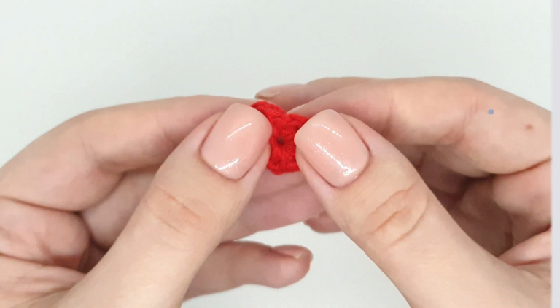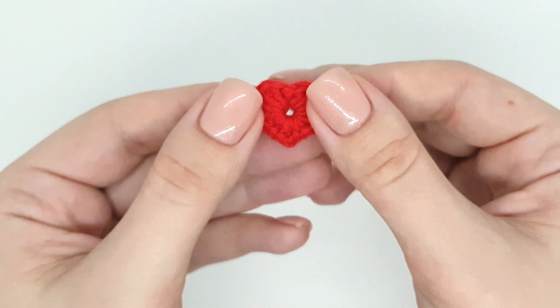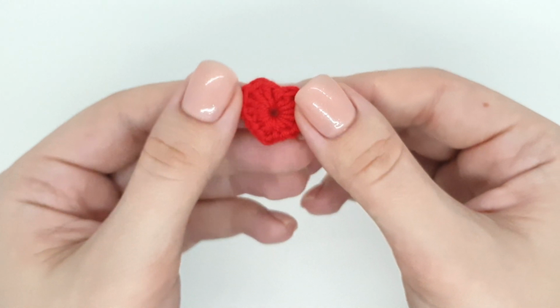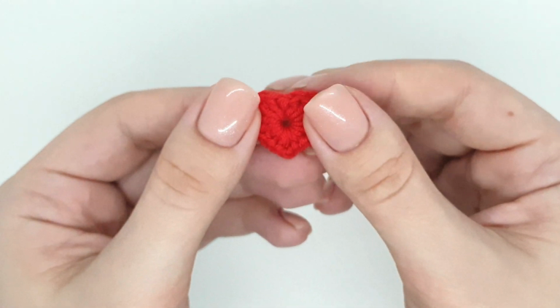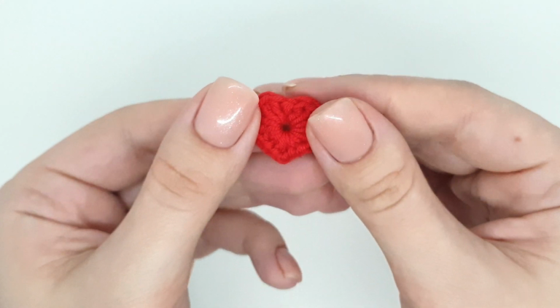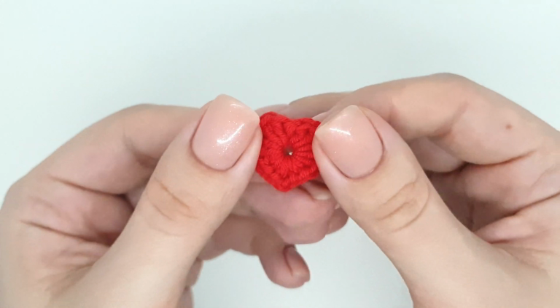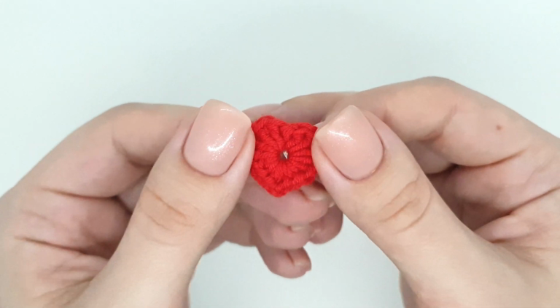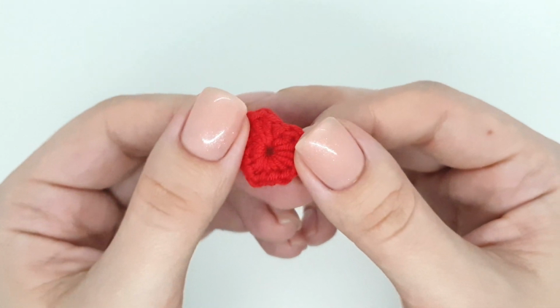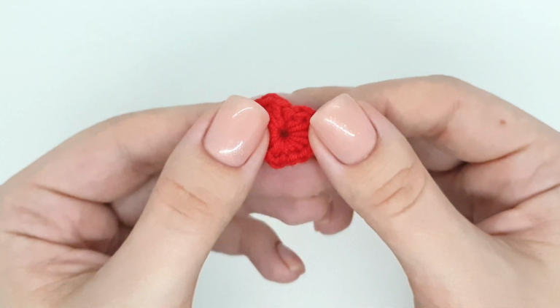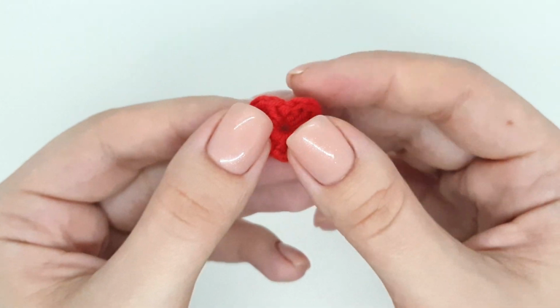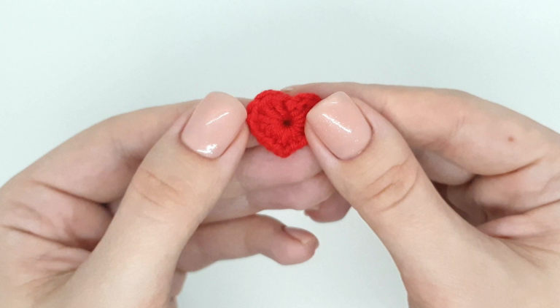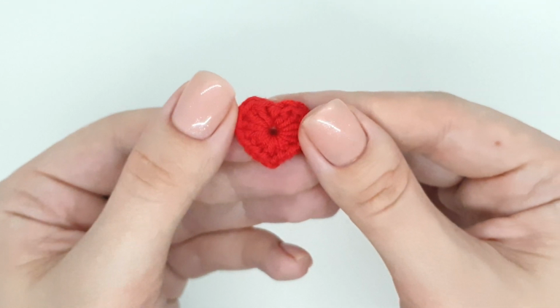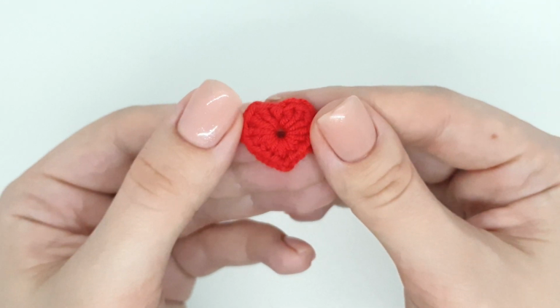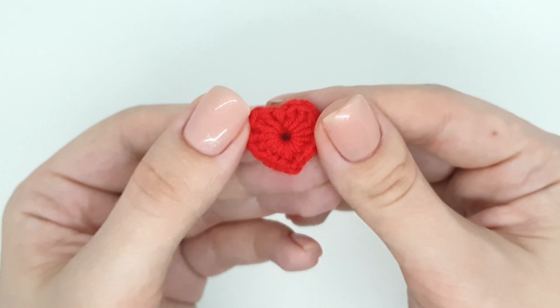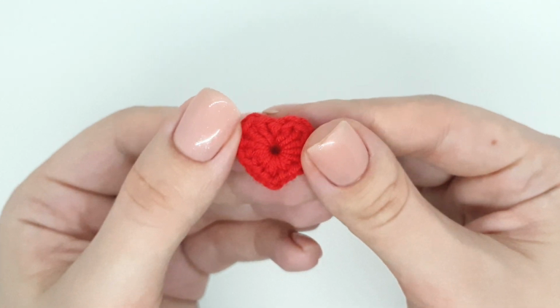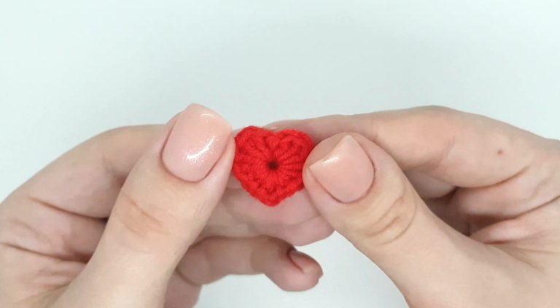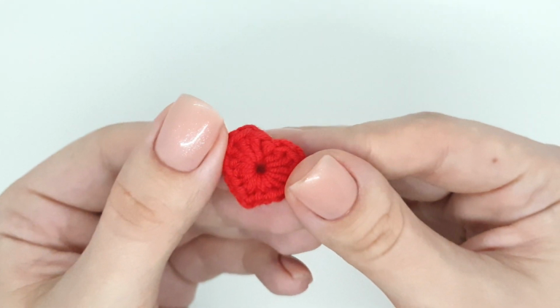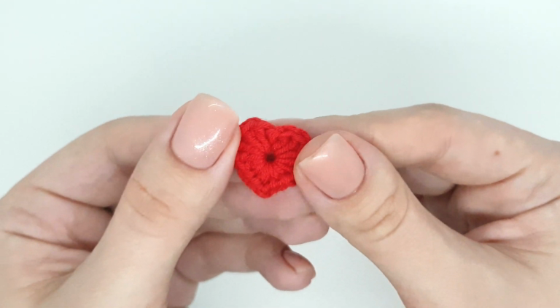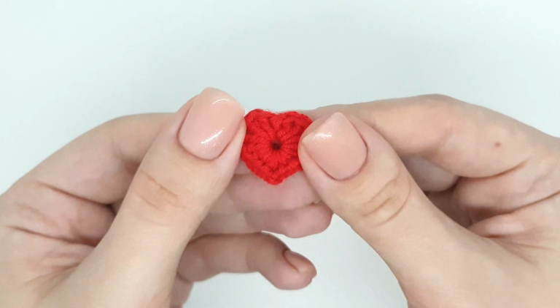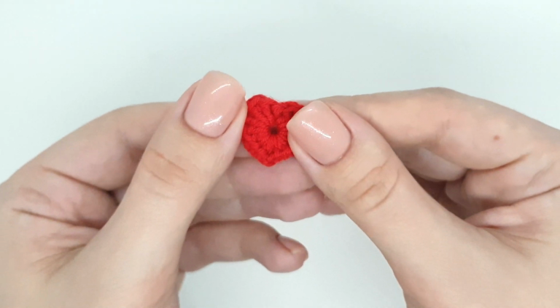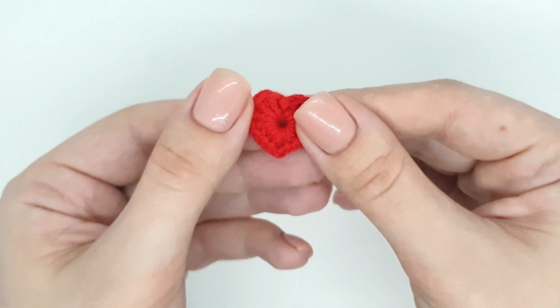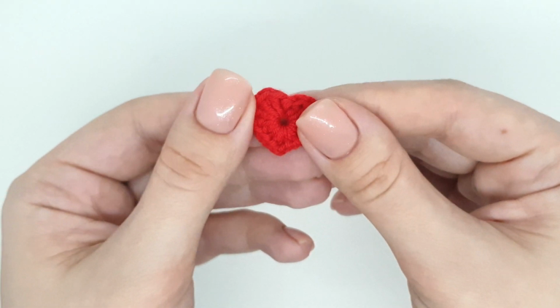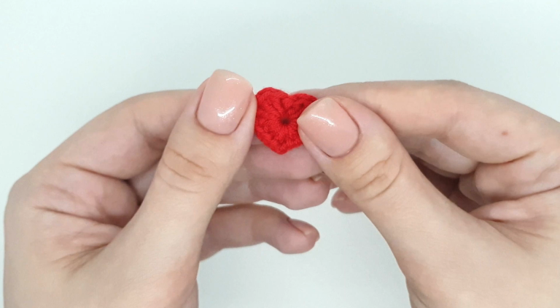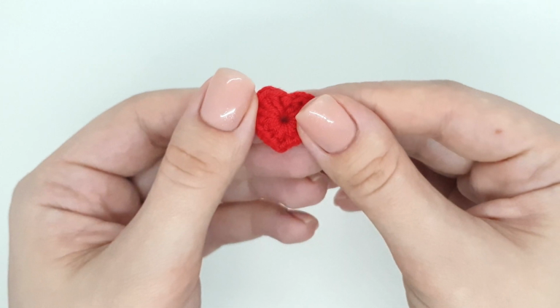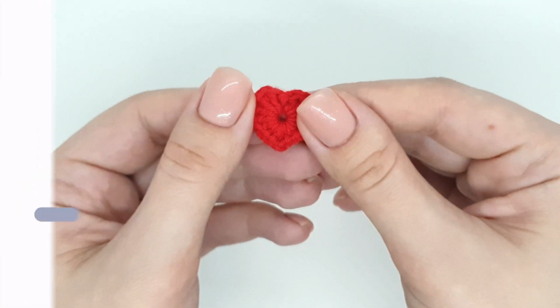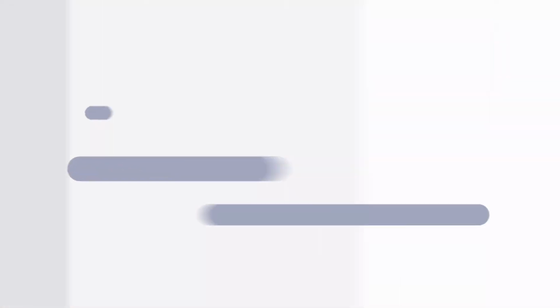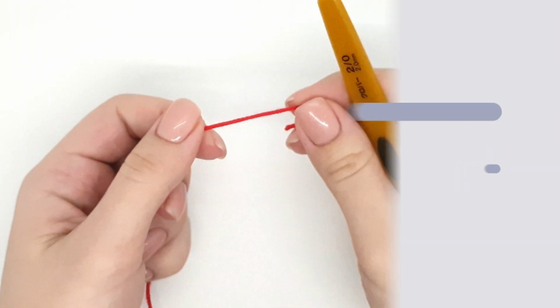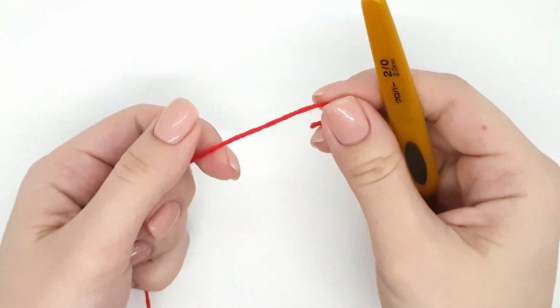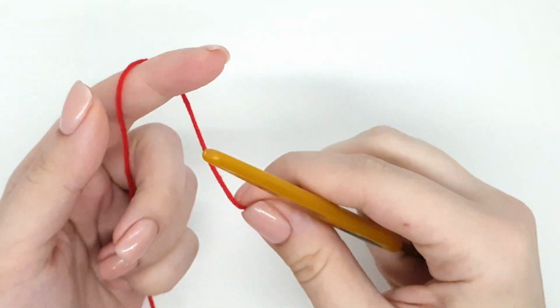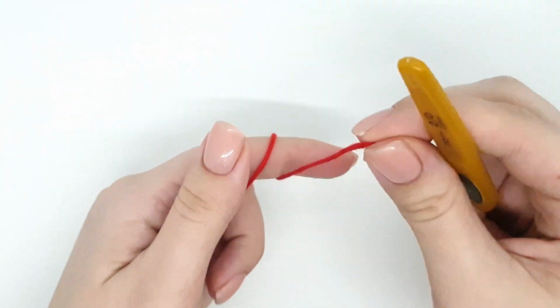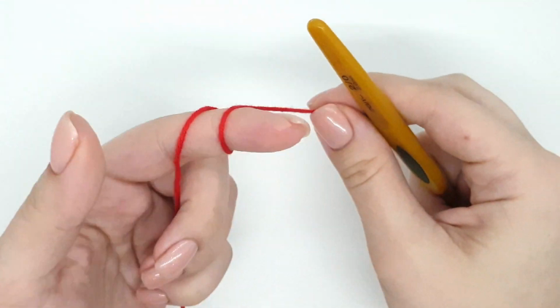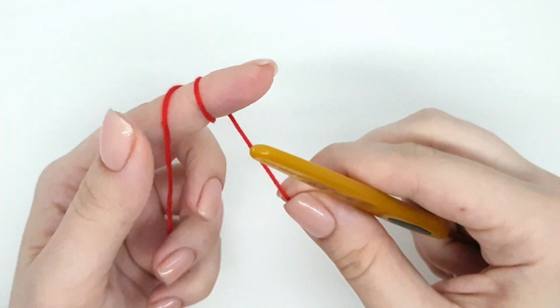Hey guys, welcome to my crochet channel studio. Today I want to show you how to make a cute little heart. It will be a great decor for Valentine's Day. We start to crochet with a magic ring.